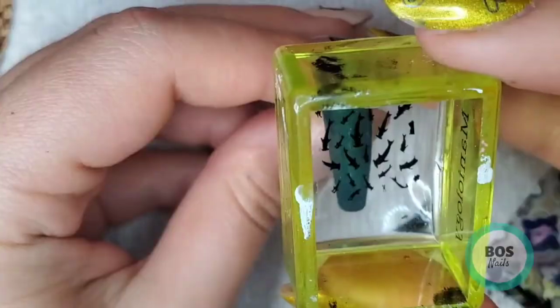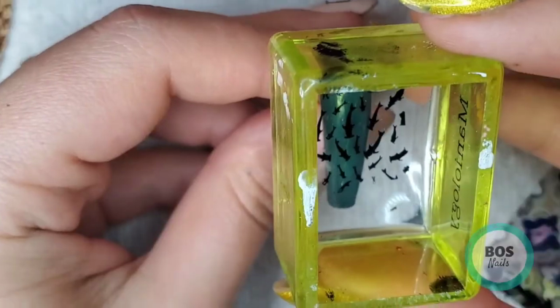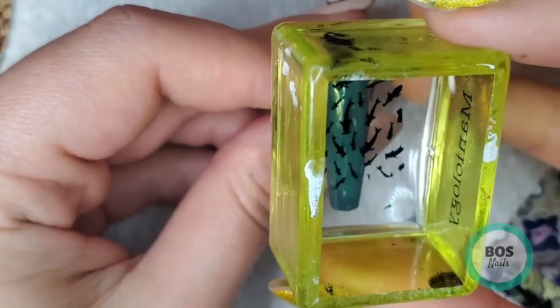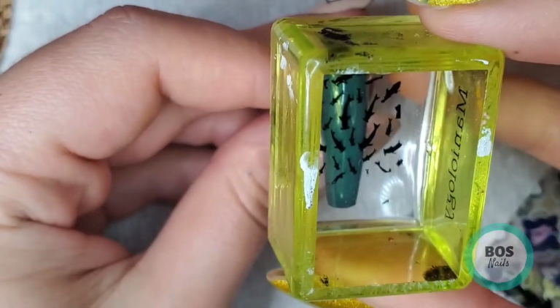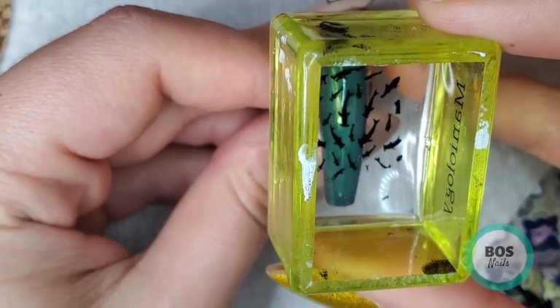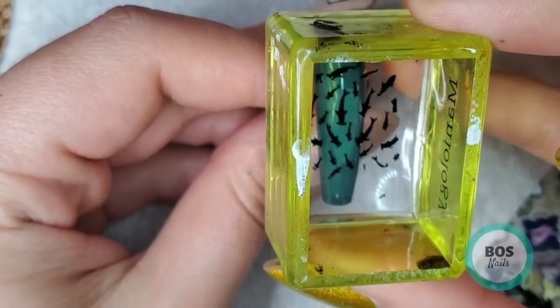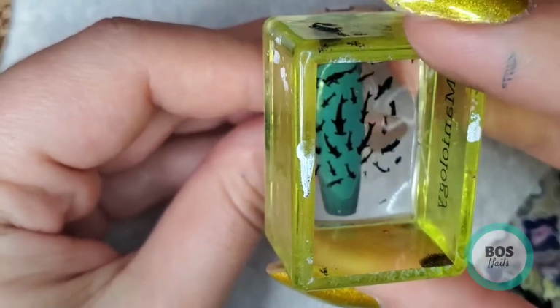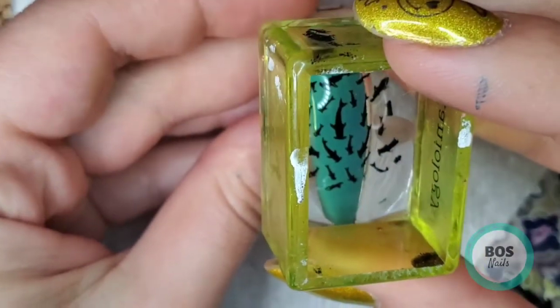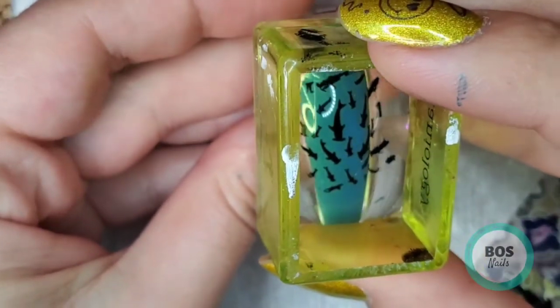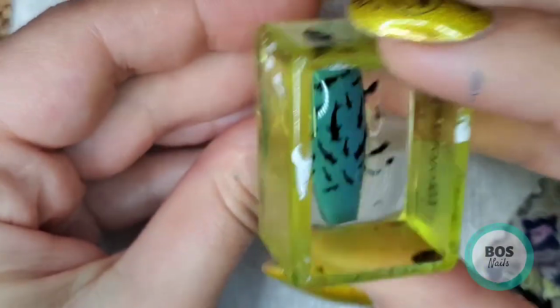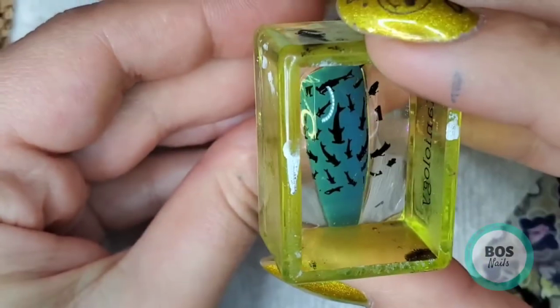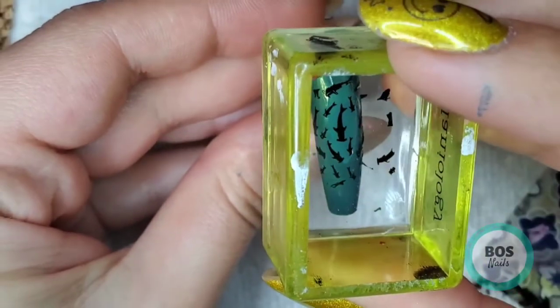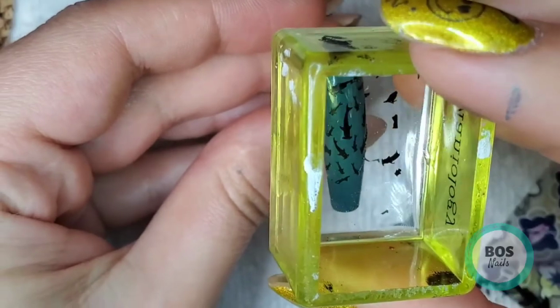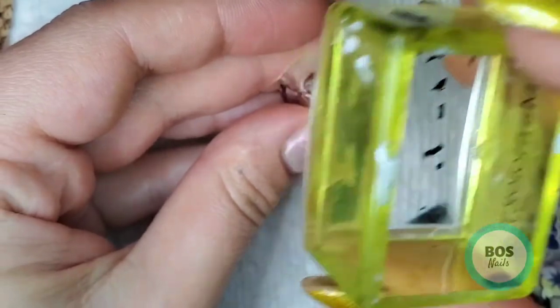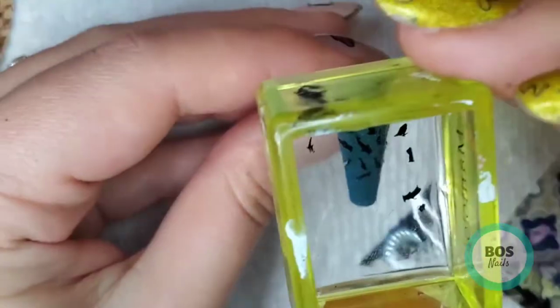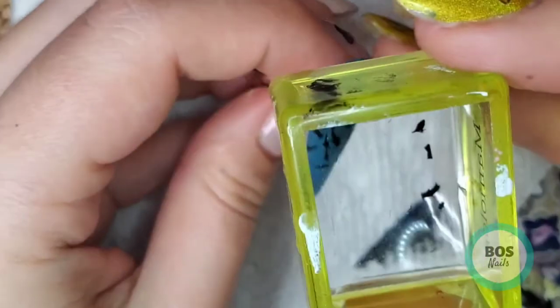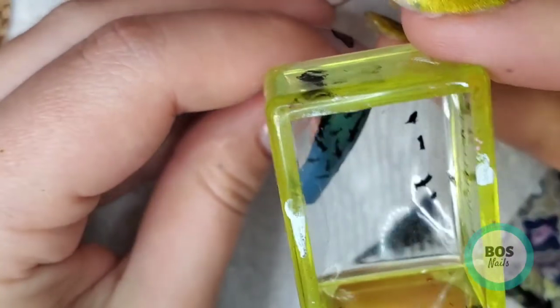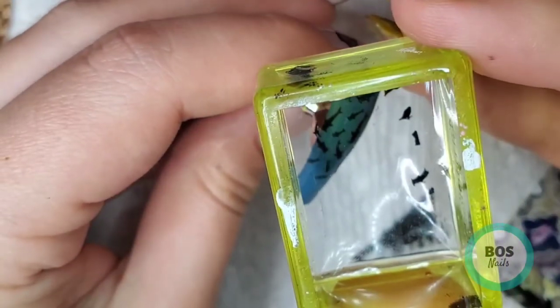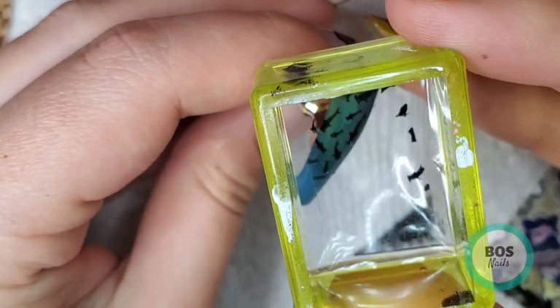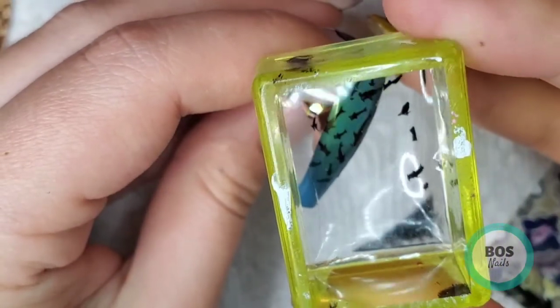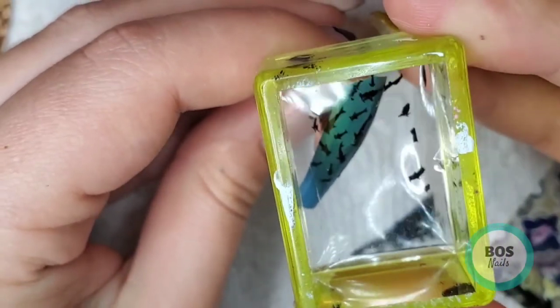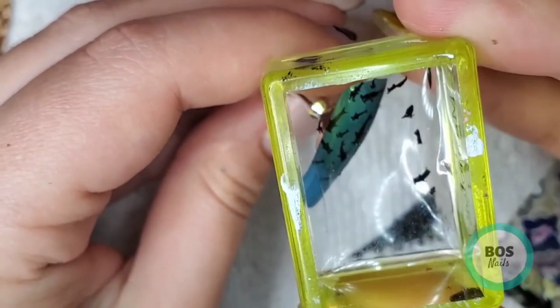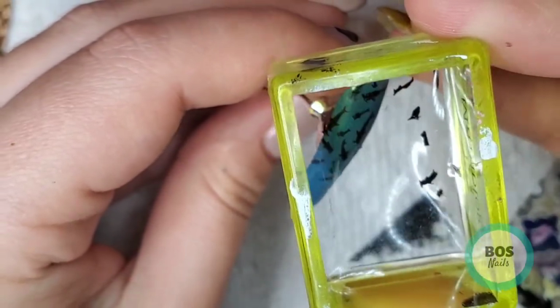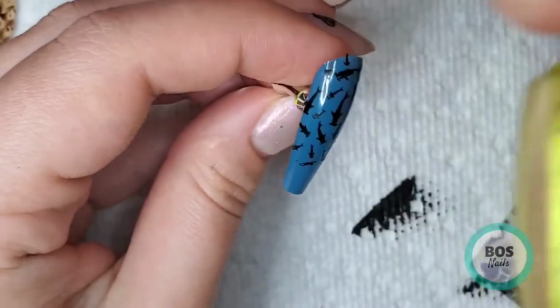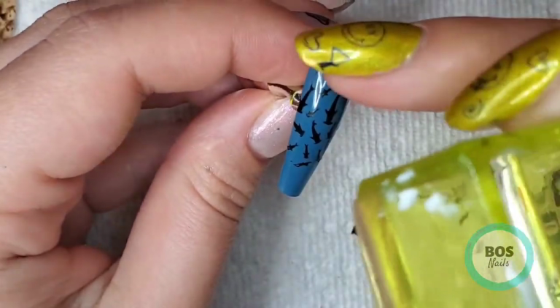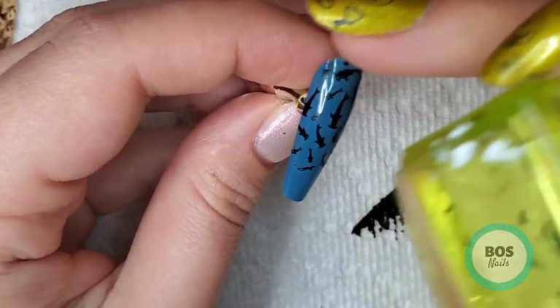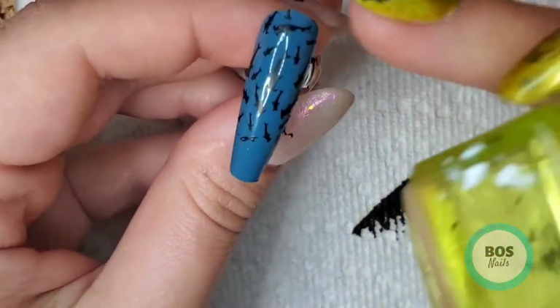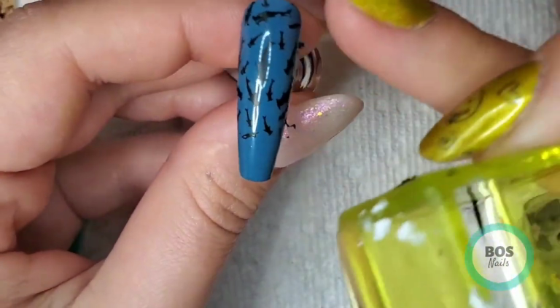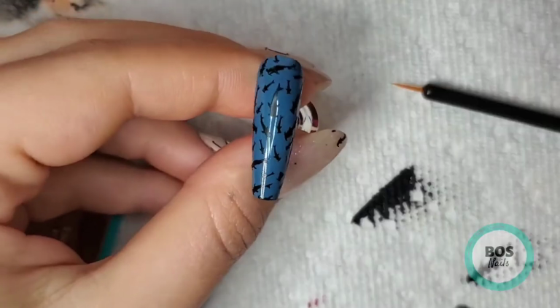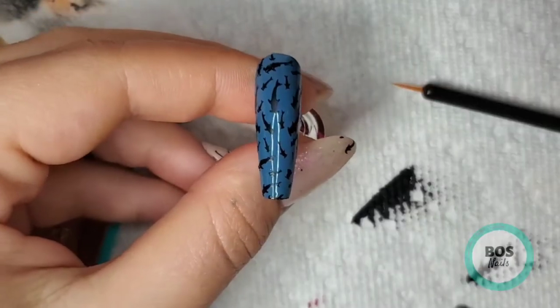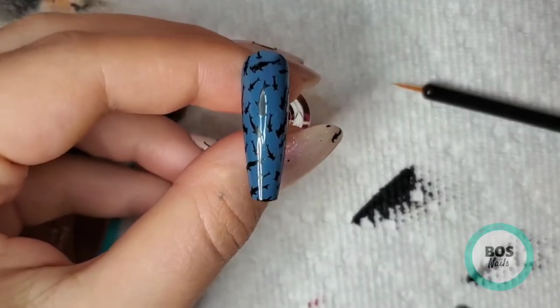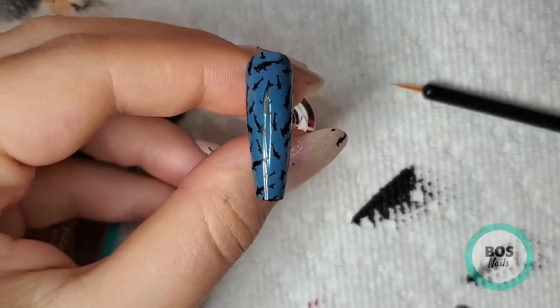Then I'm going to take the rest of that second stamp, put it on the ring finger nail, and then I'll stamp again right here. I'm just filling in some blank space at the top, and then I finish that off camera.